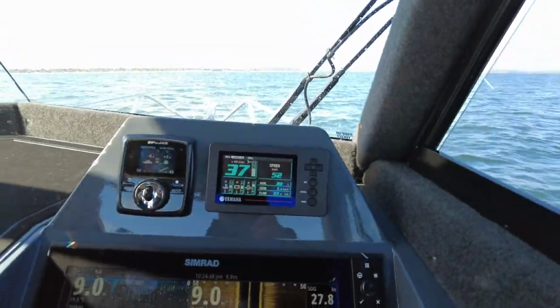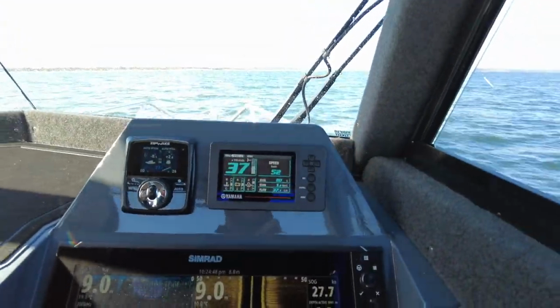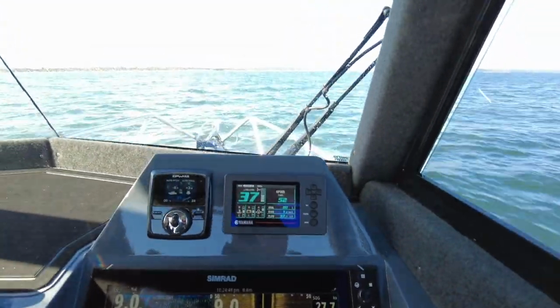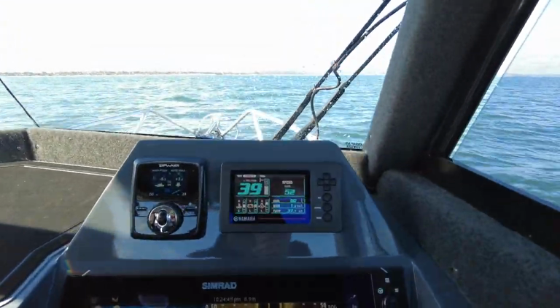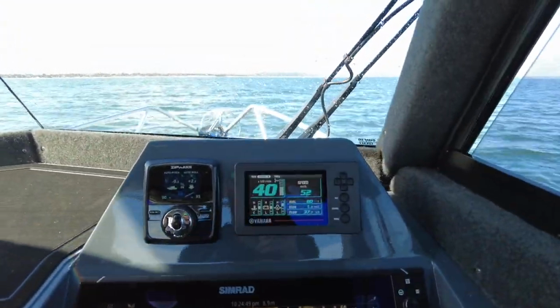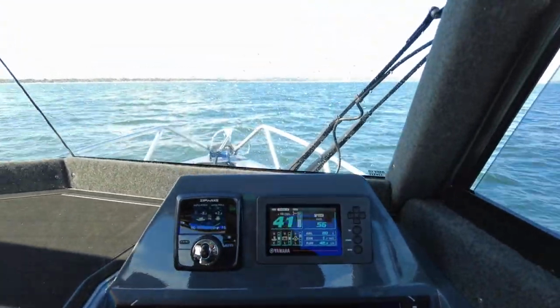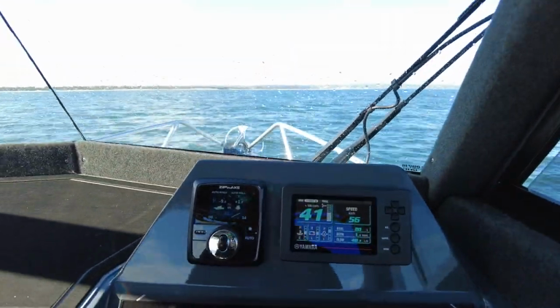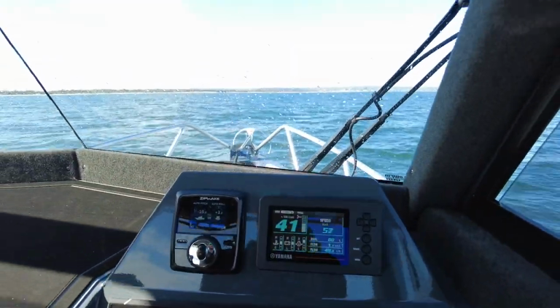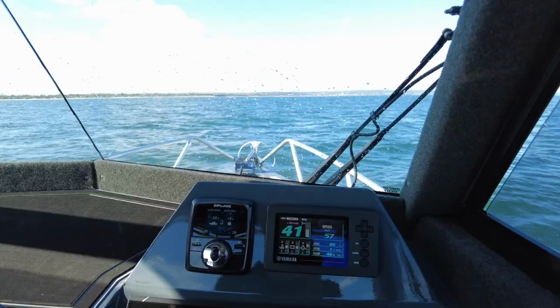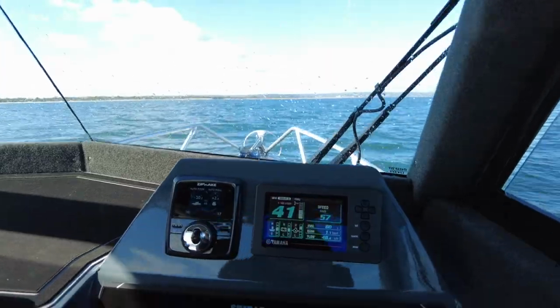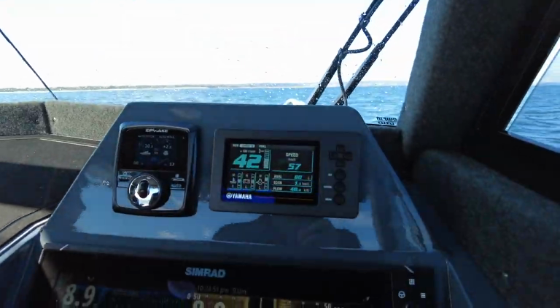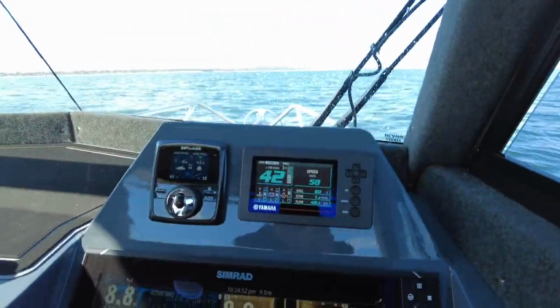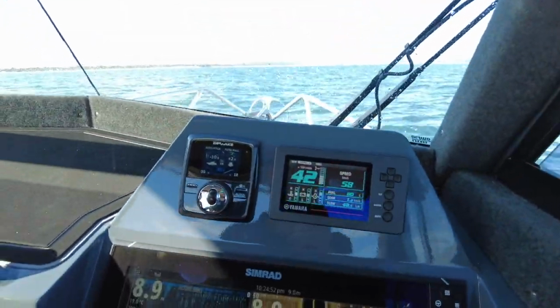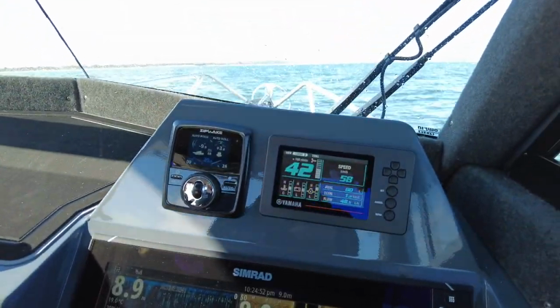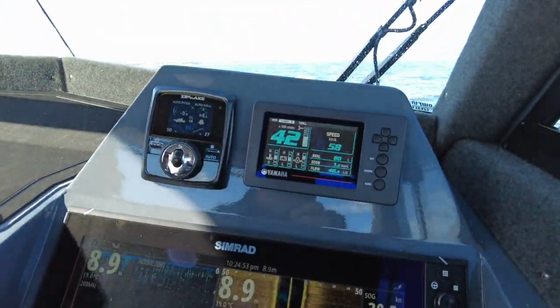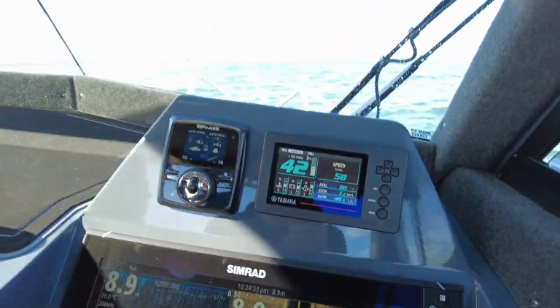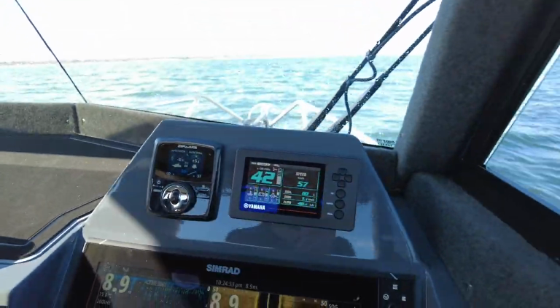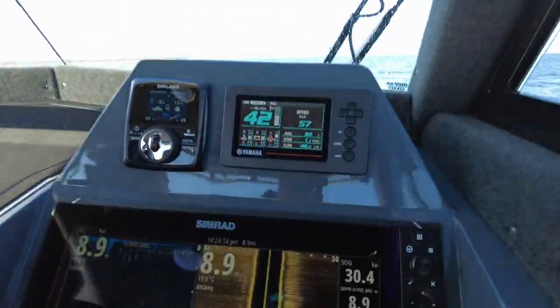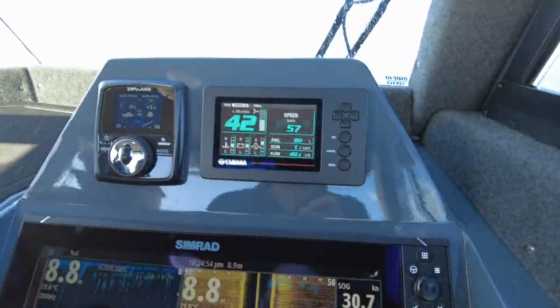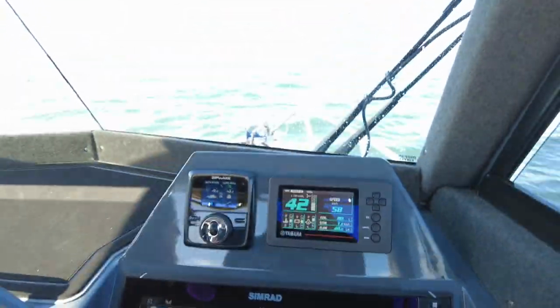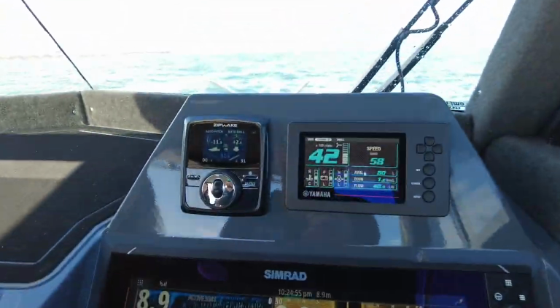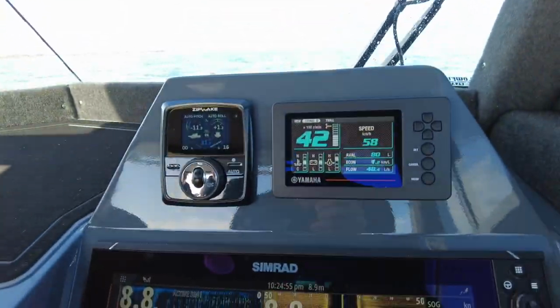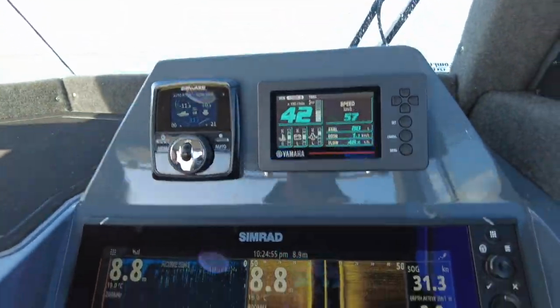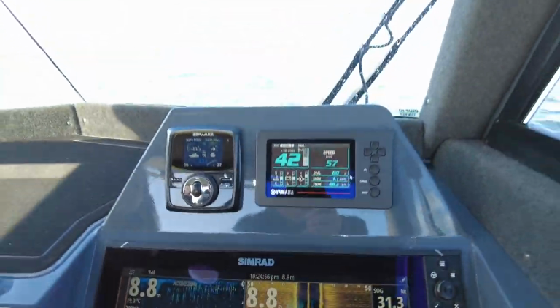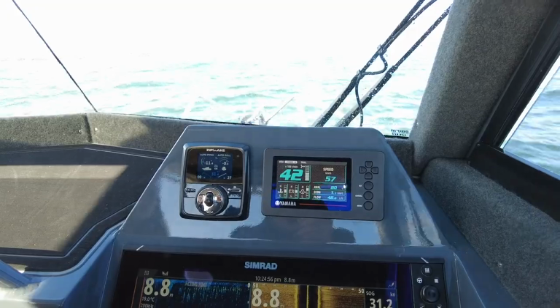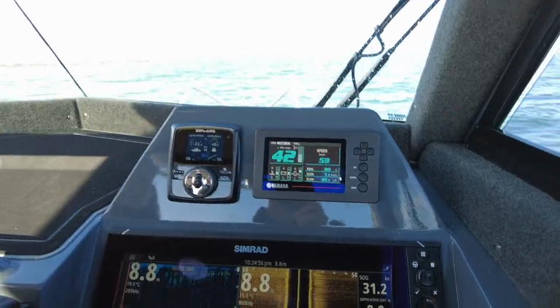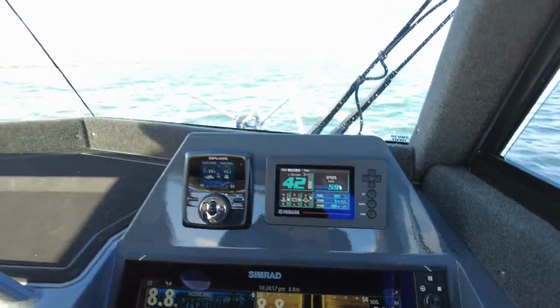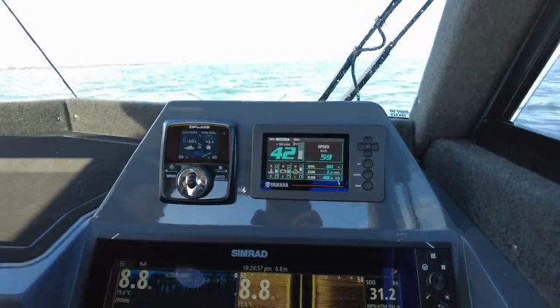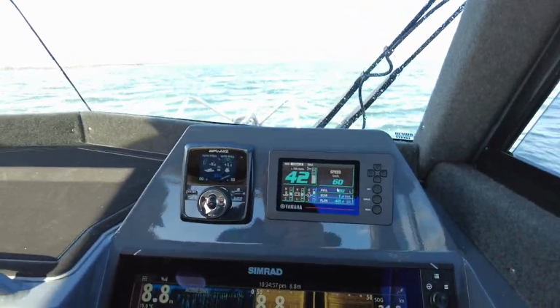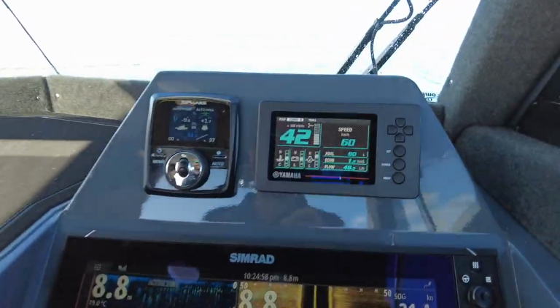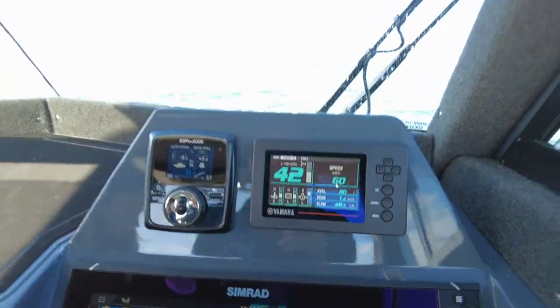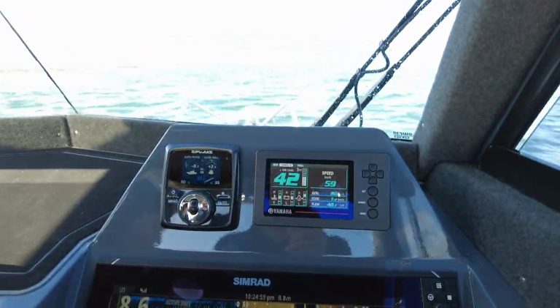Next up, 4000 RPM: 60 kilometers an hour, and we're doing 48 liters an hour.